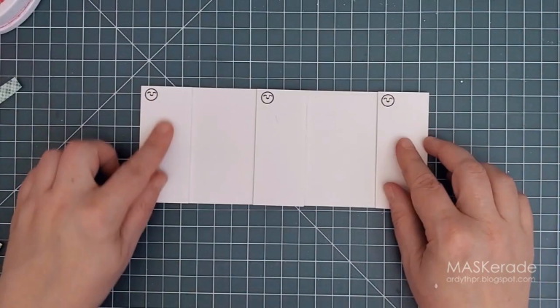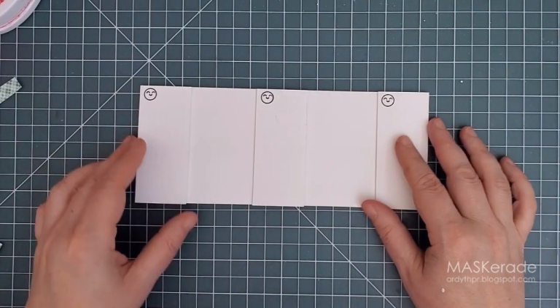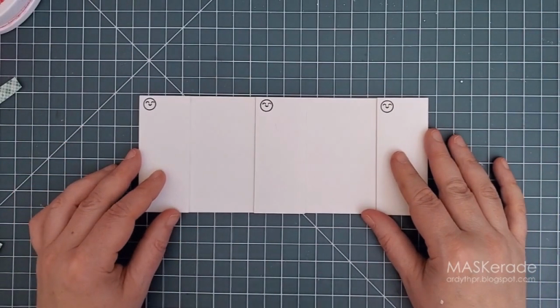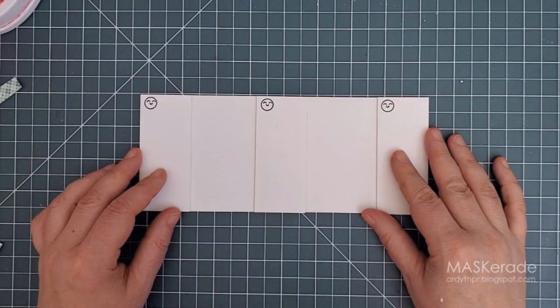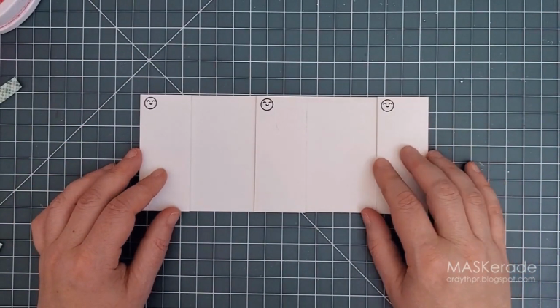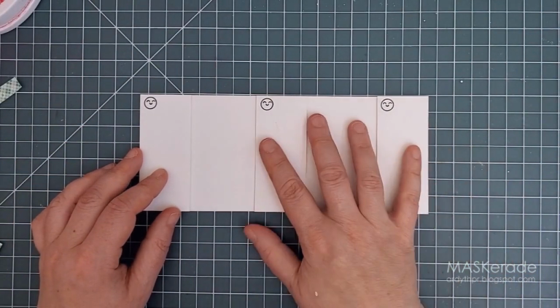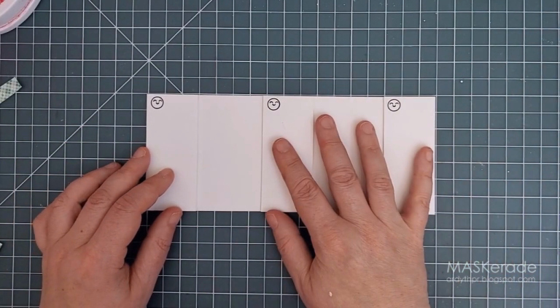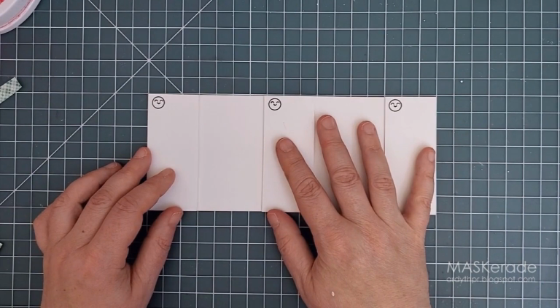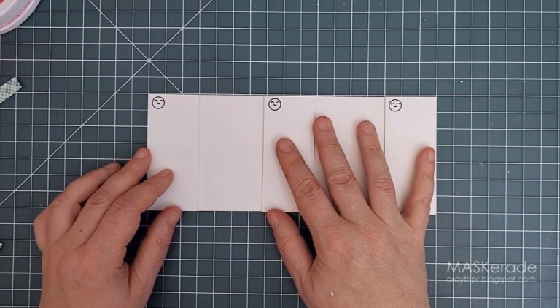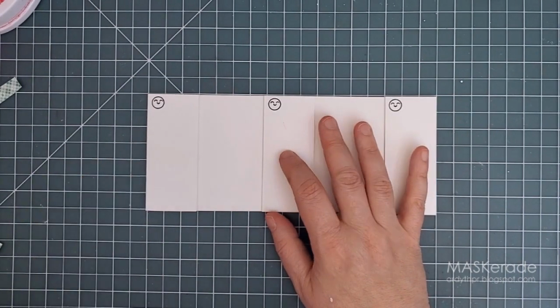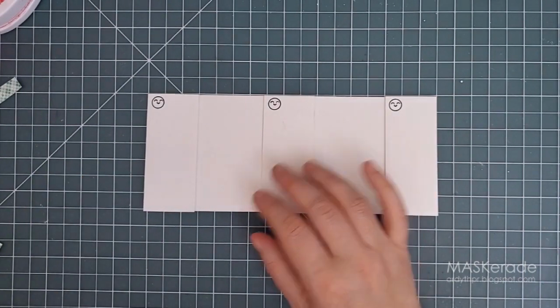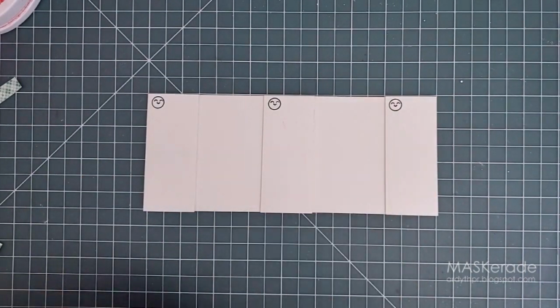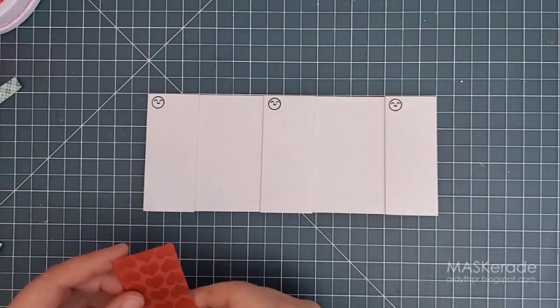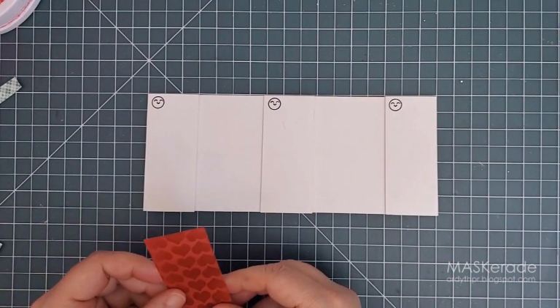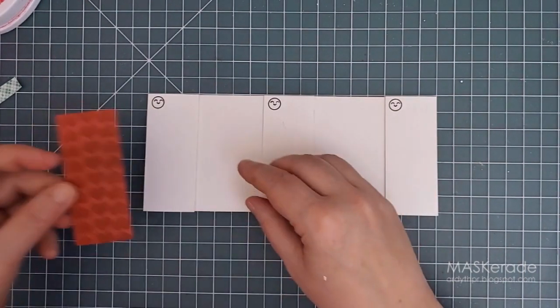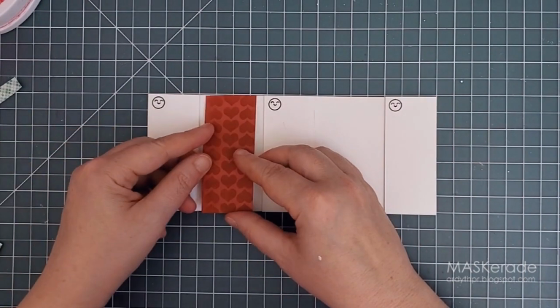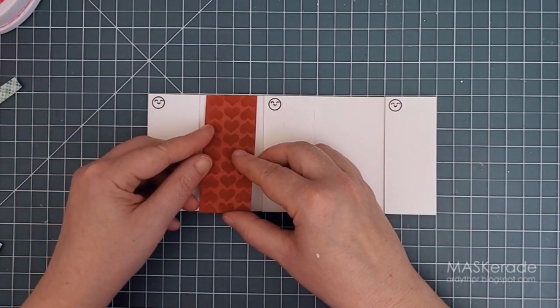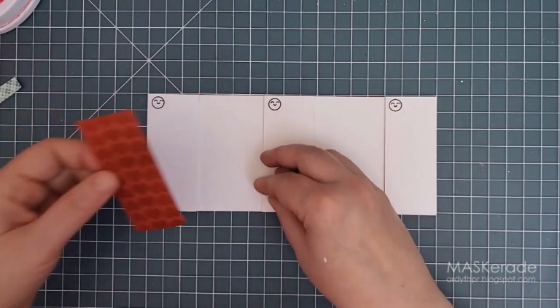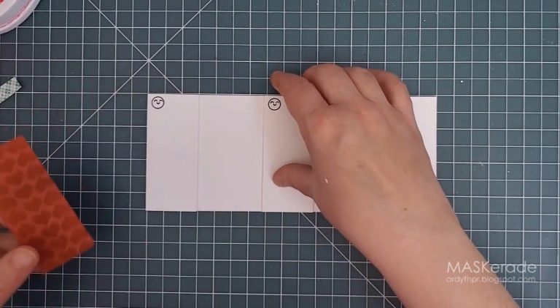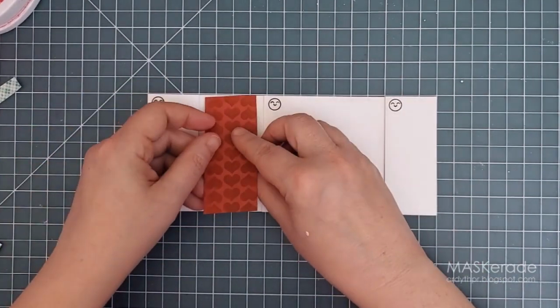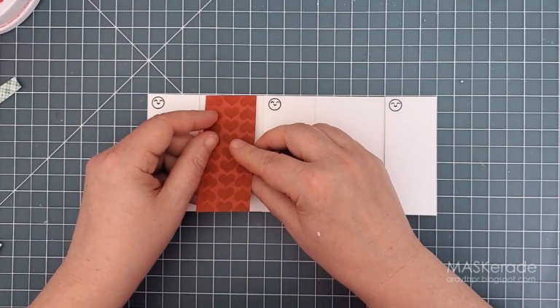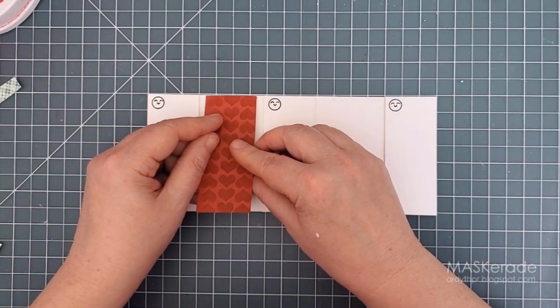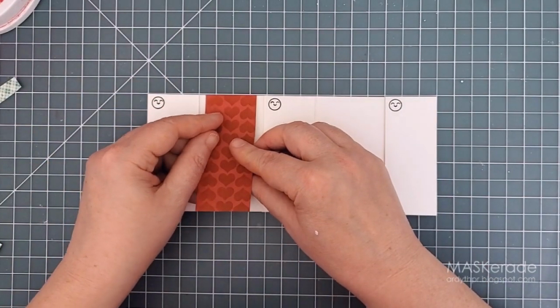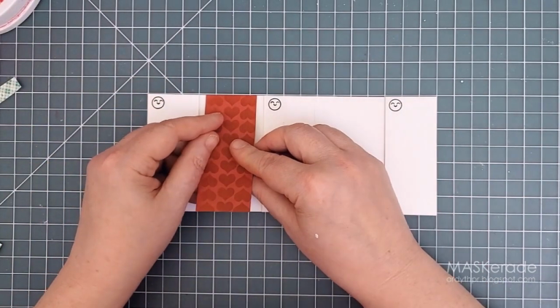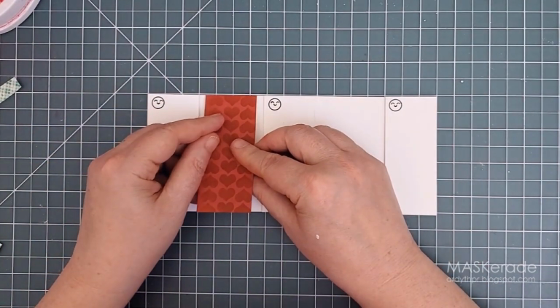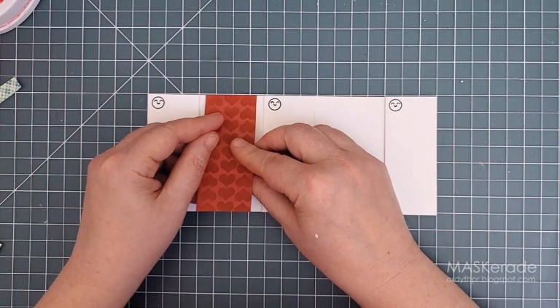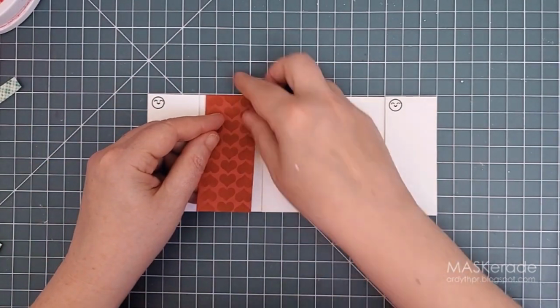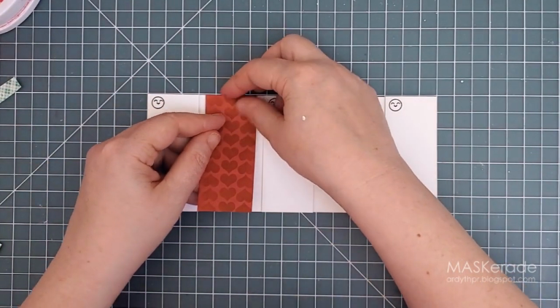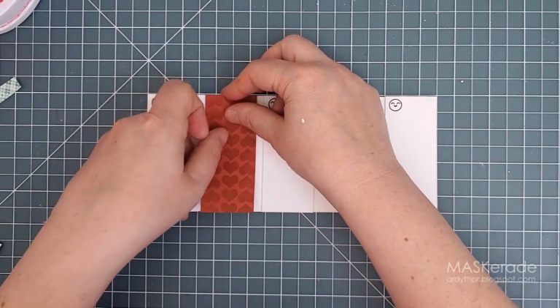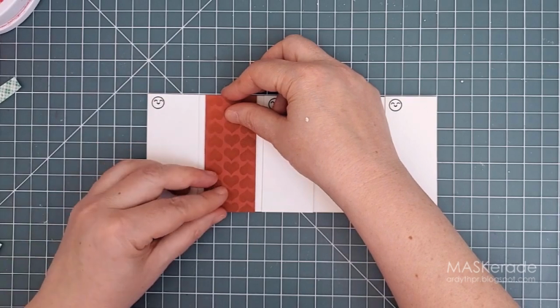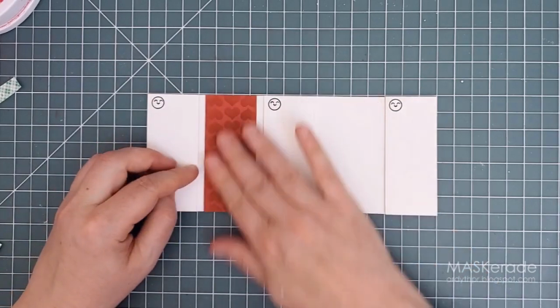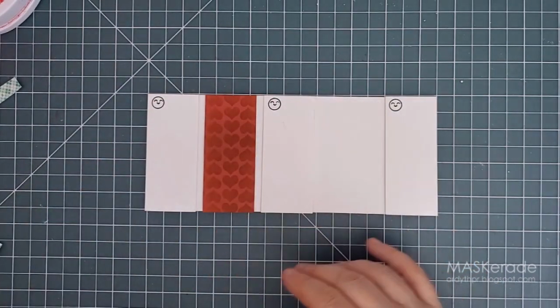Next I started to assemble the card. I attached the three white panels with foam tape, using the grid on my work surface to measure where they should all go. I added the little emoji faces to the circles in the top corners and then added the red strips in their places.